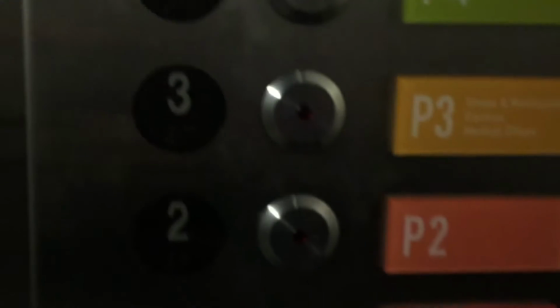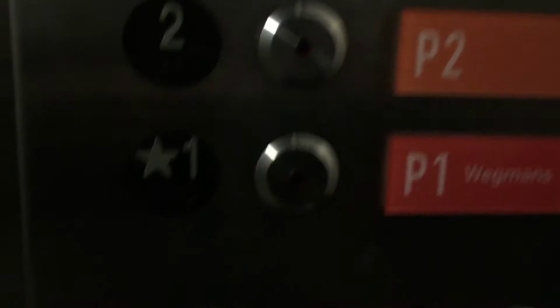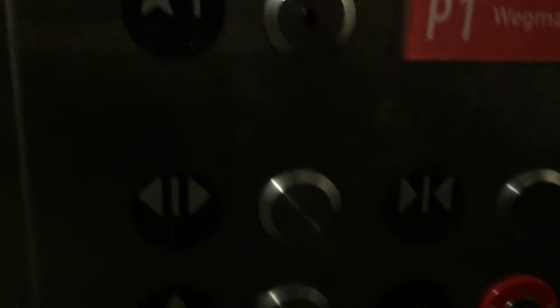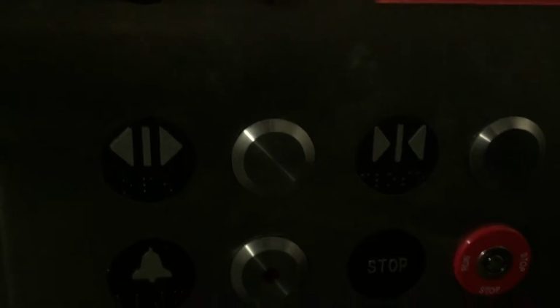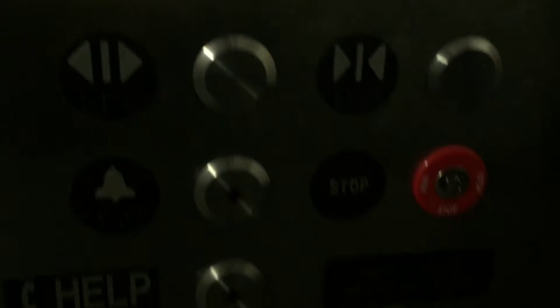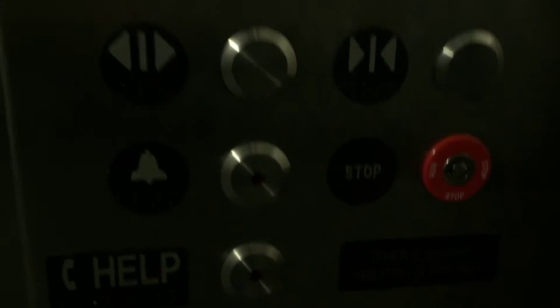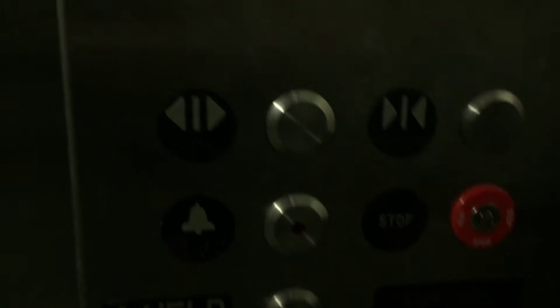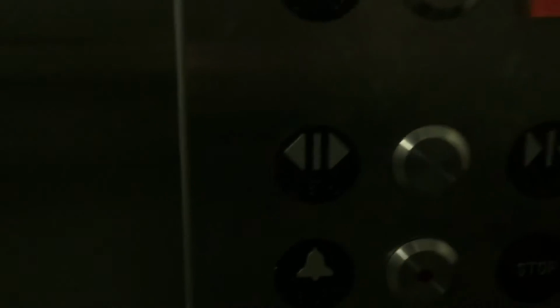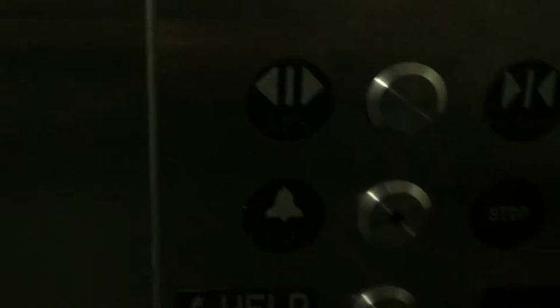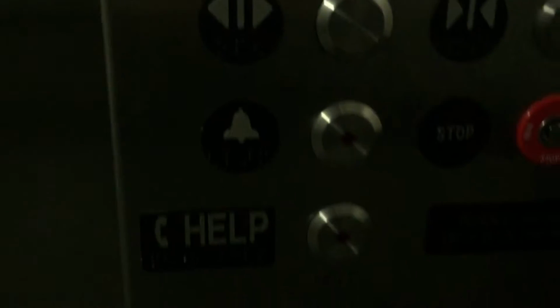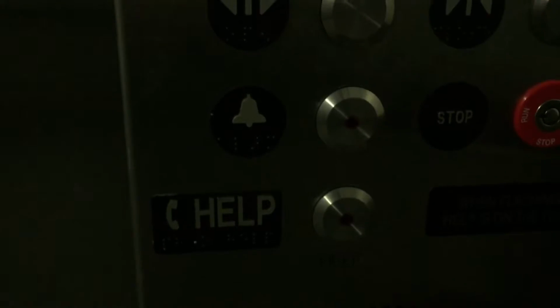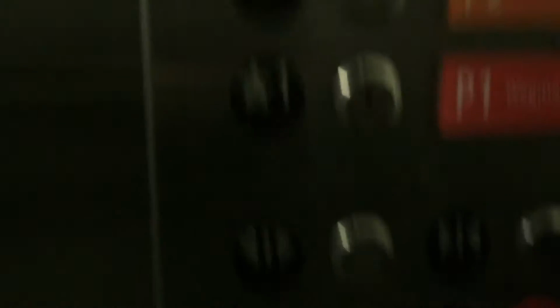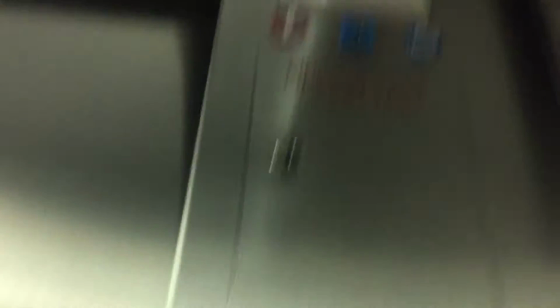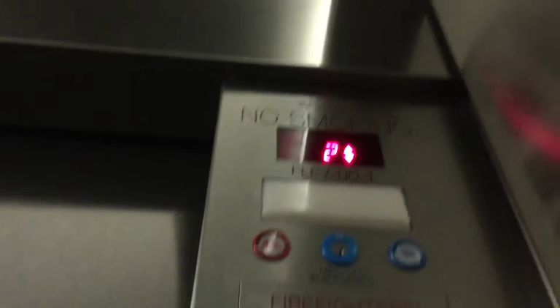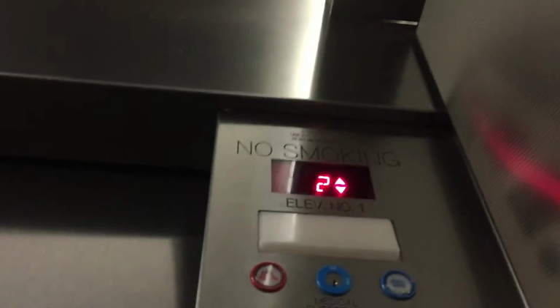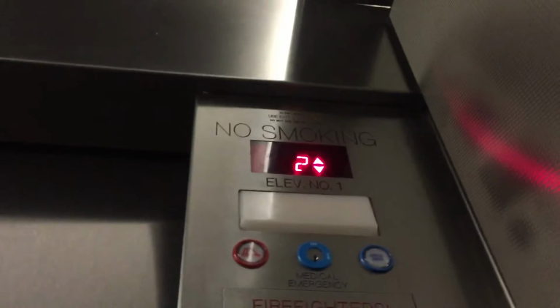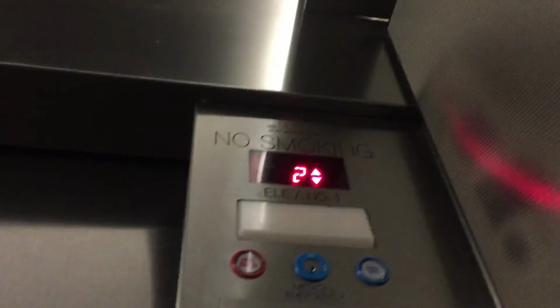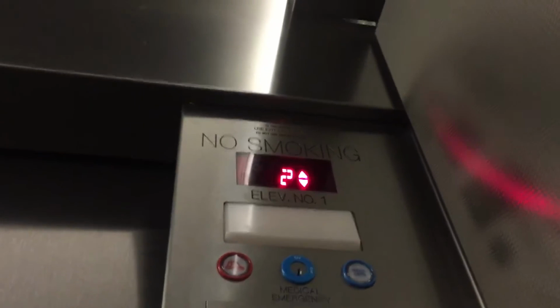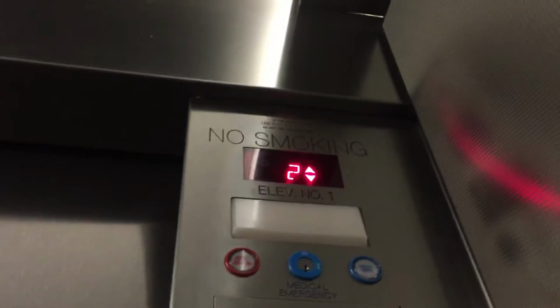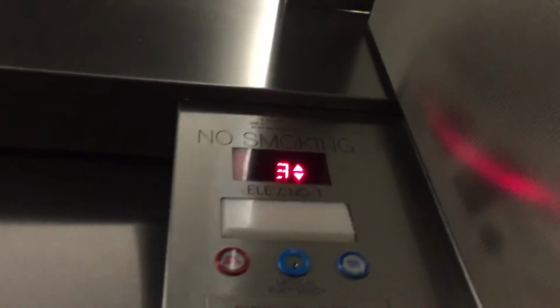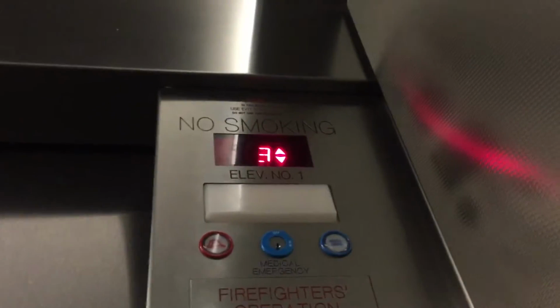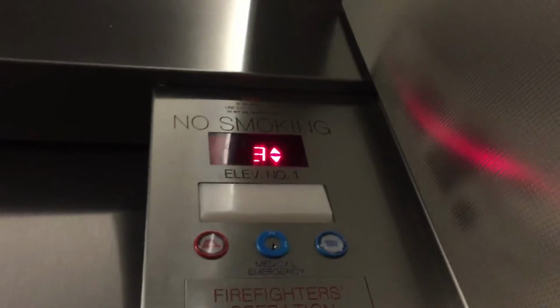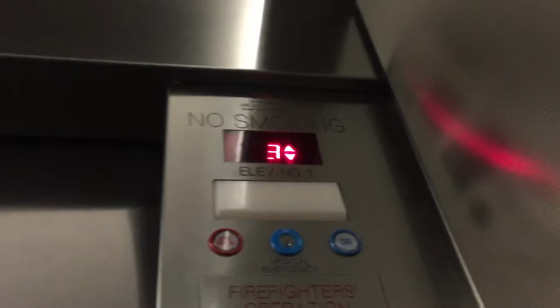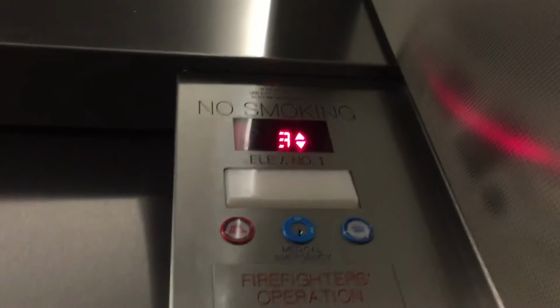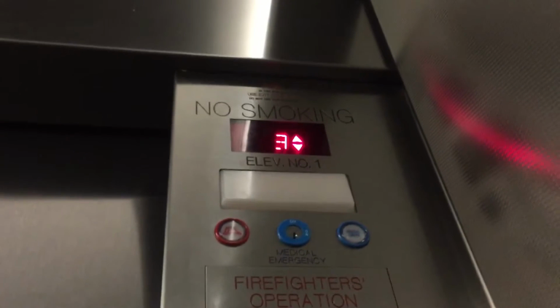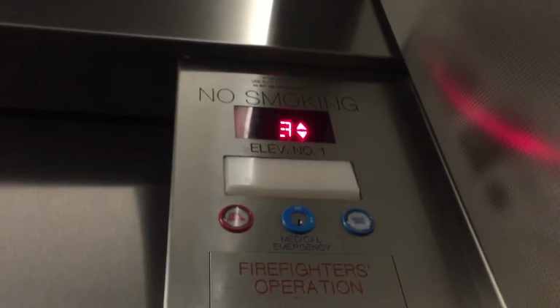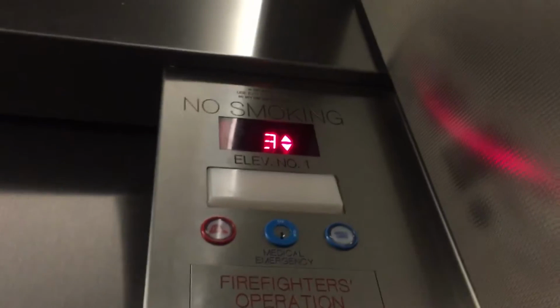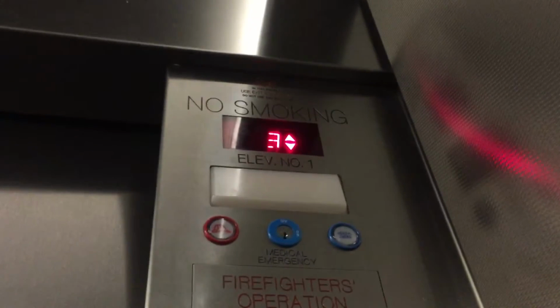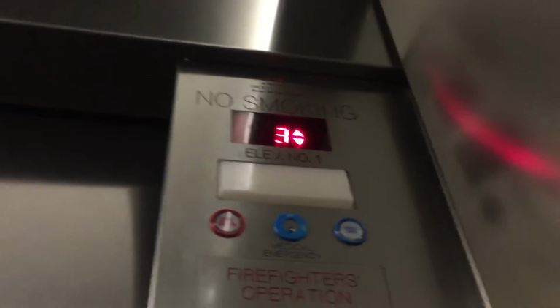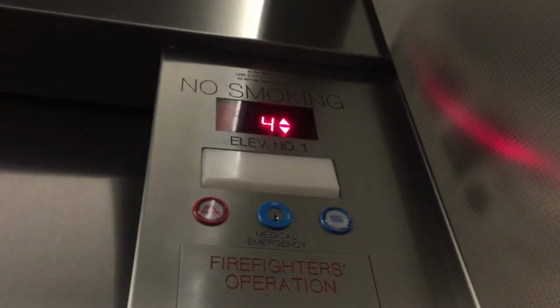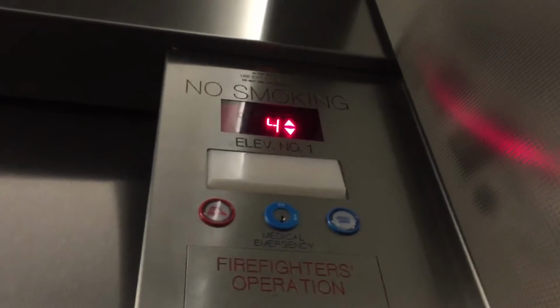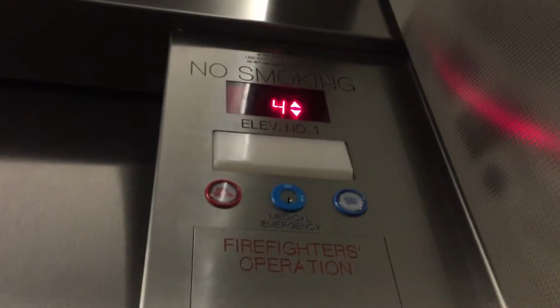Buttons, door controls, alarm, and there's the phone, sort of. Oh, we're going both directions — that's cool. Great motor routes.